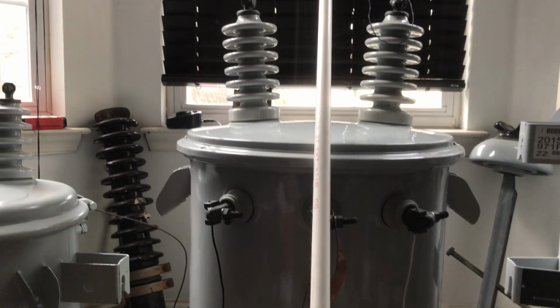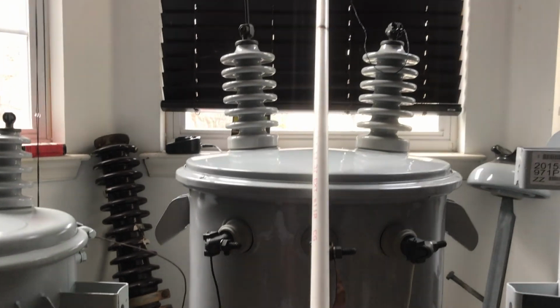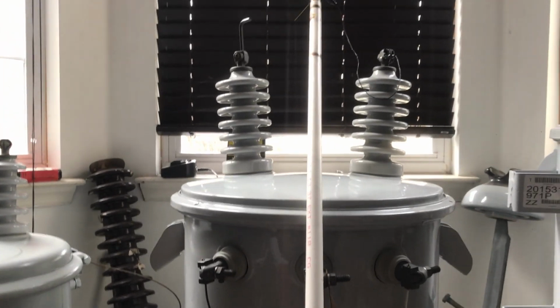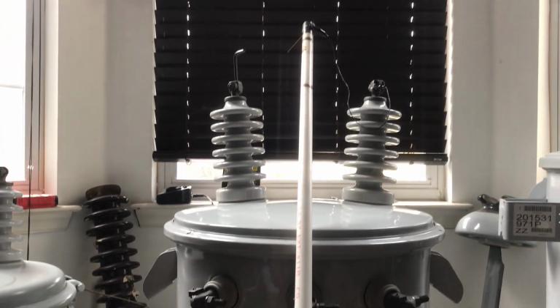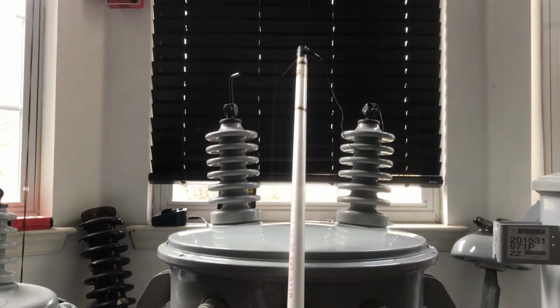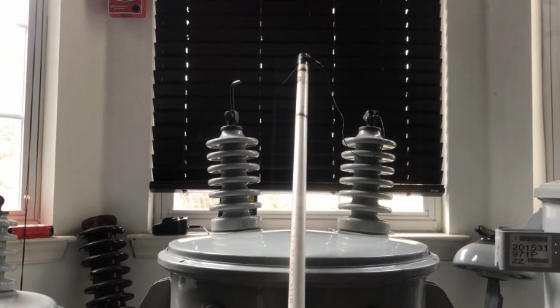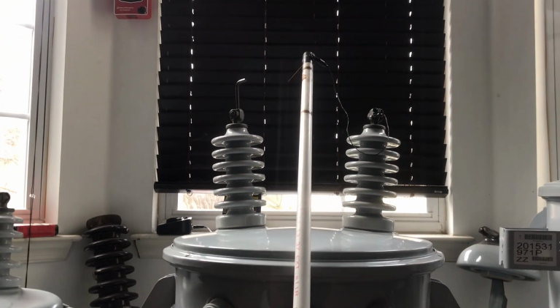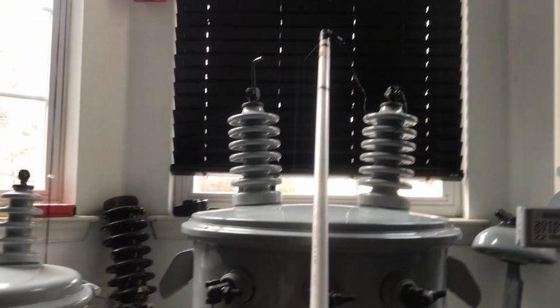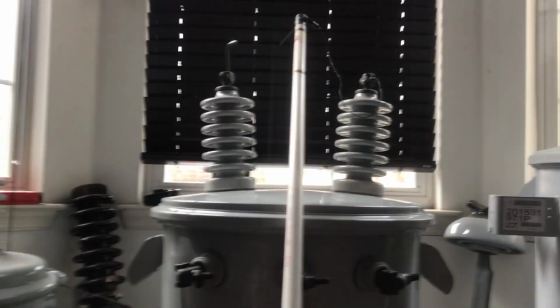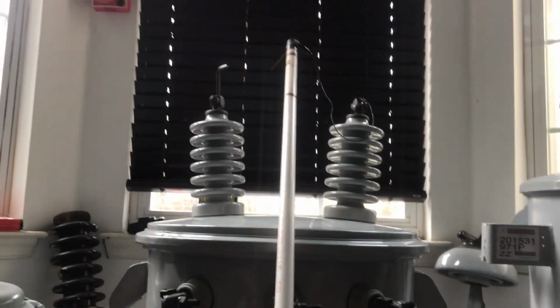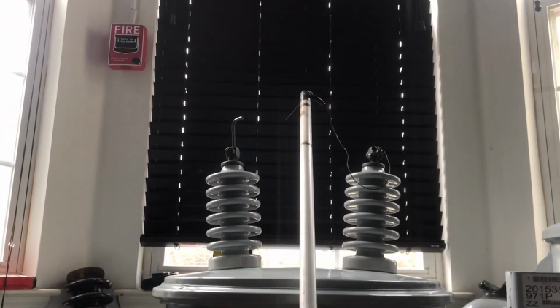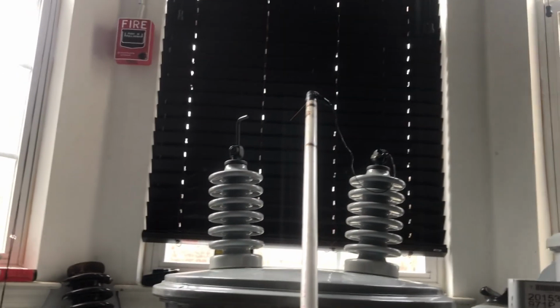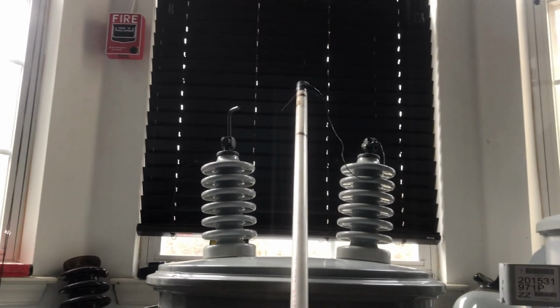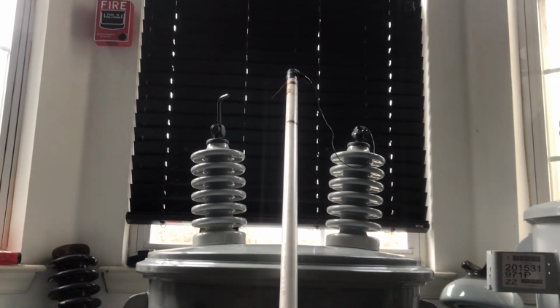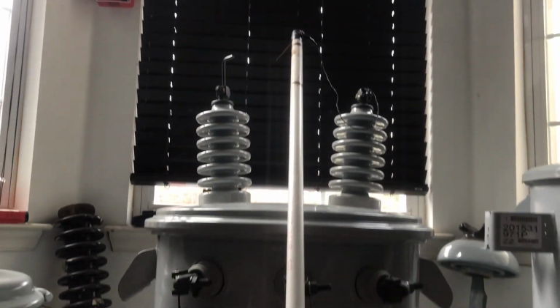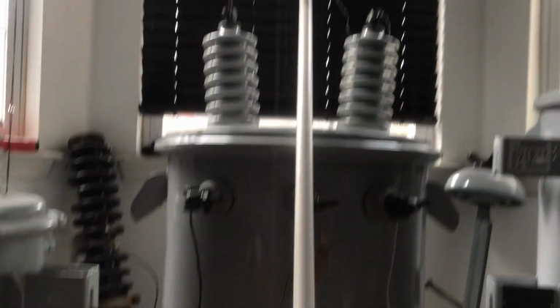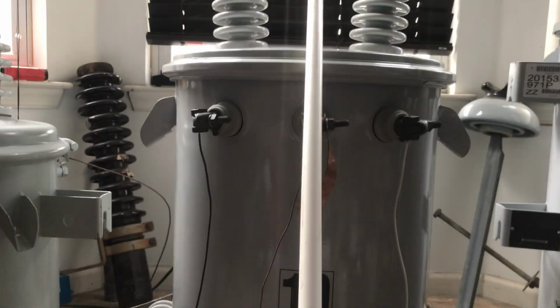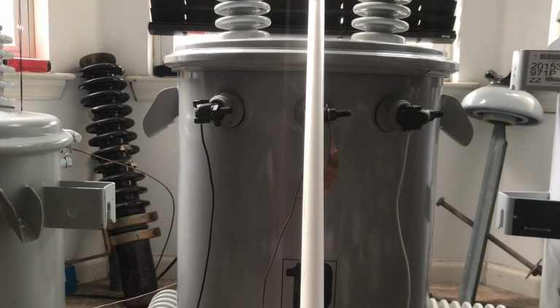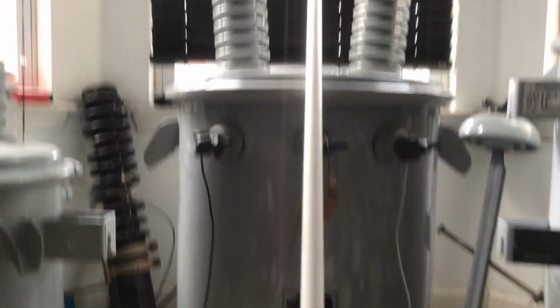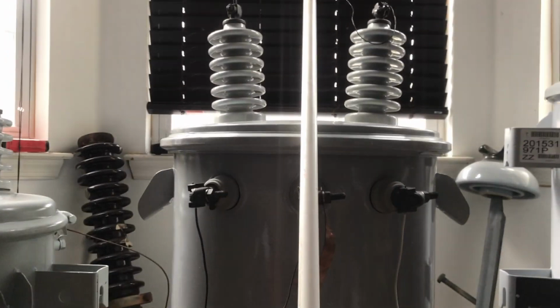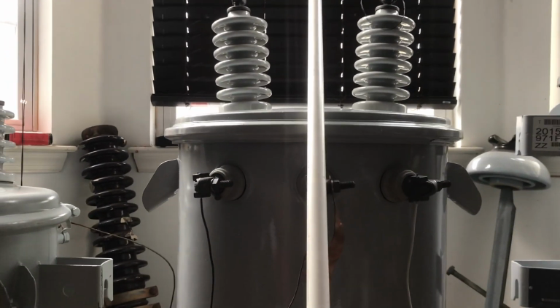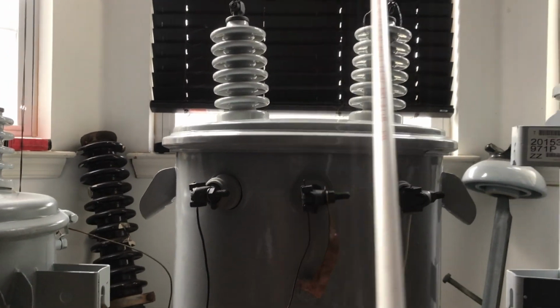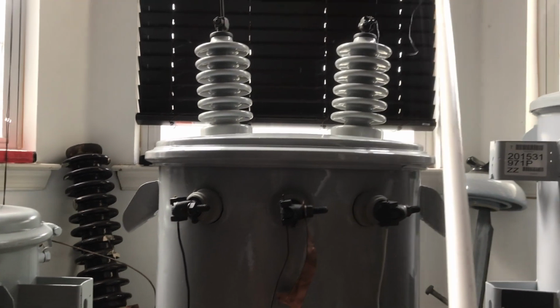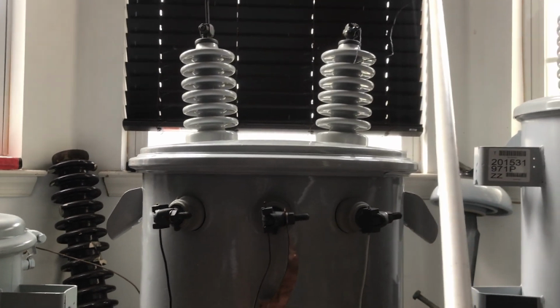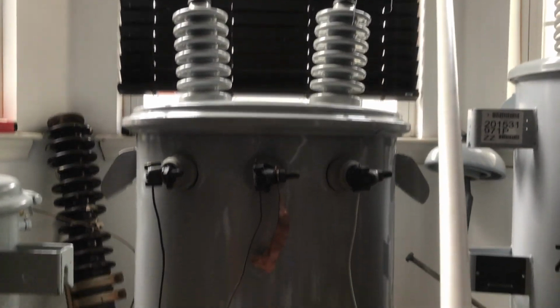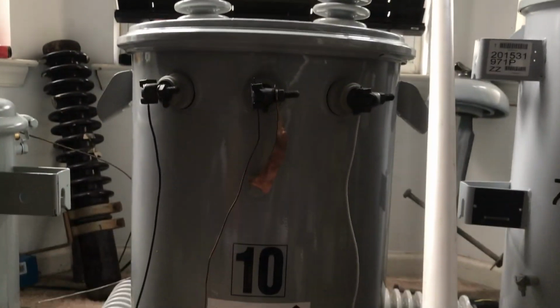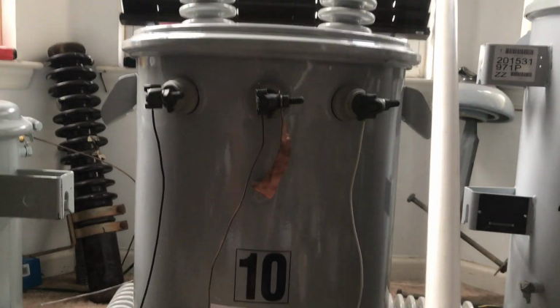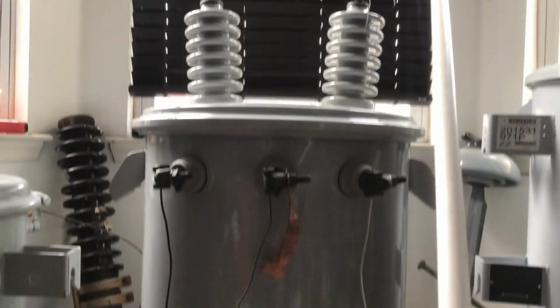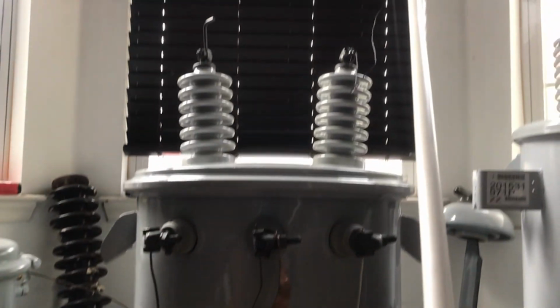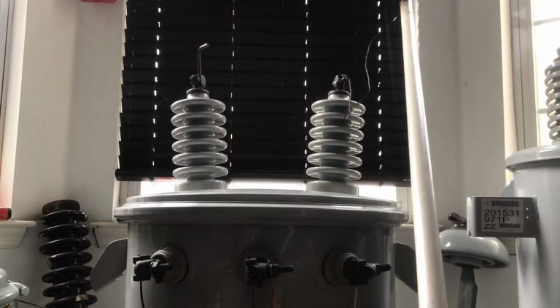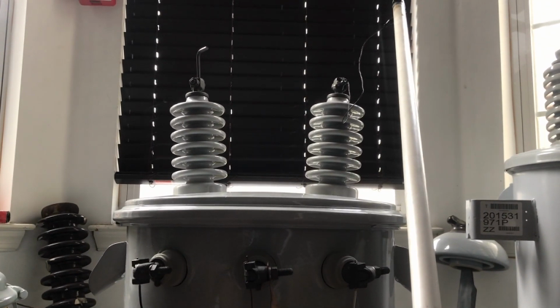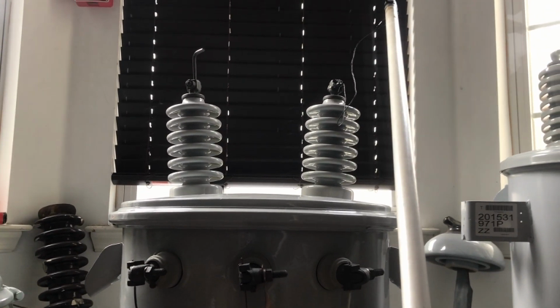Arcs with this new transformer, tap set on high of course. And as you can hear, it's completely silent when the bushings aren't grounded out.